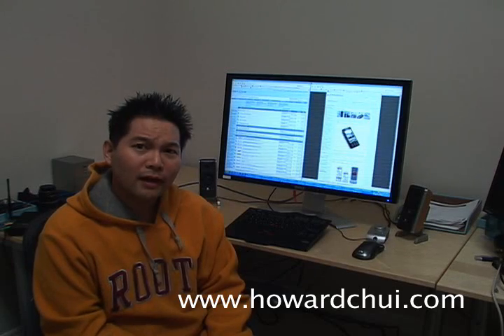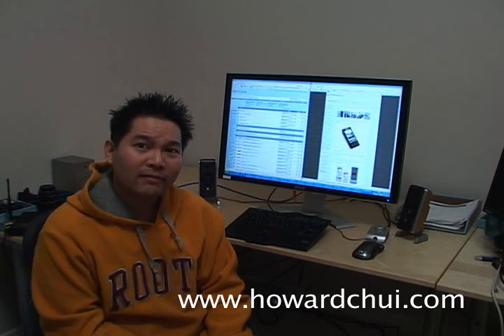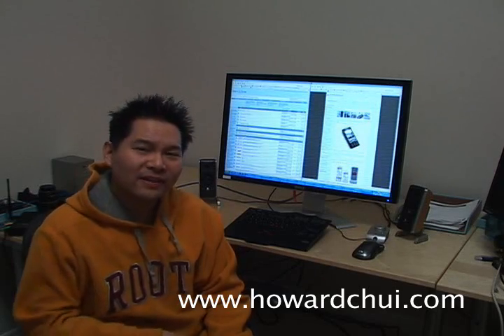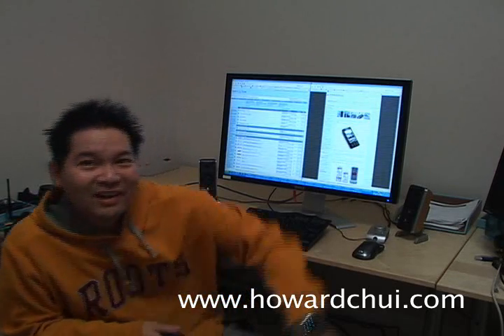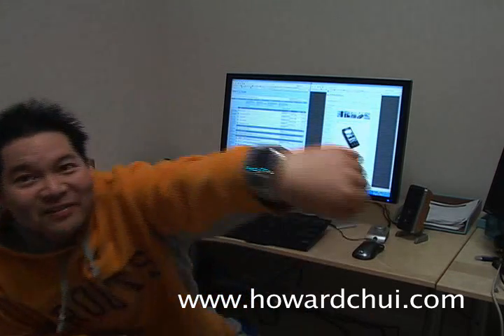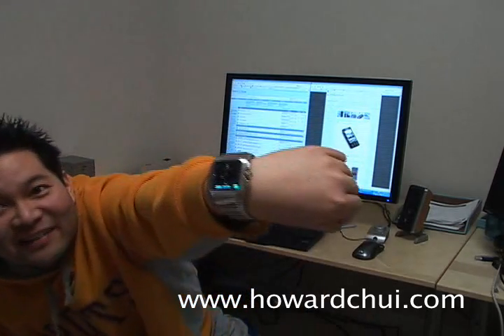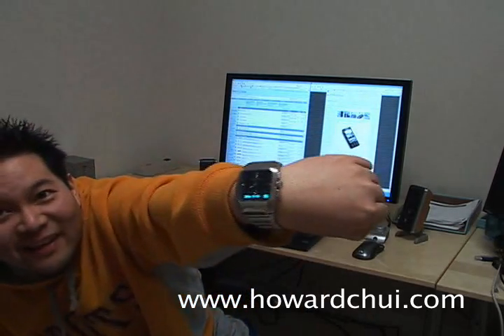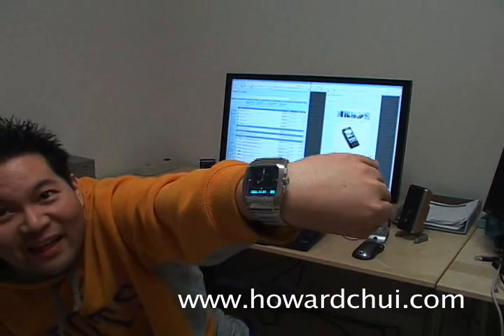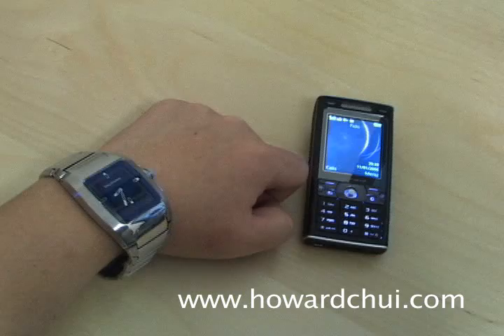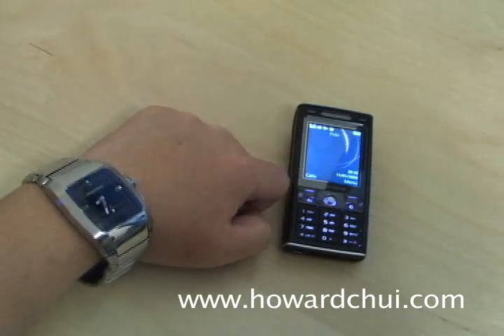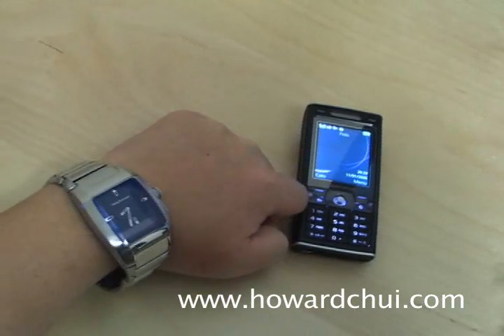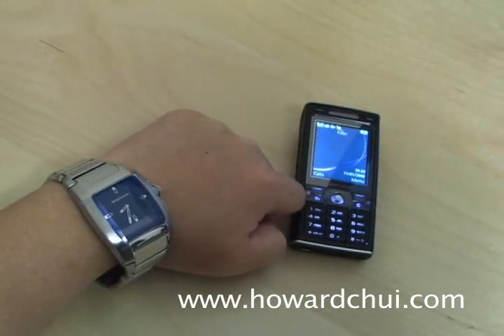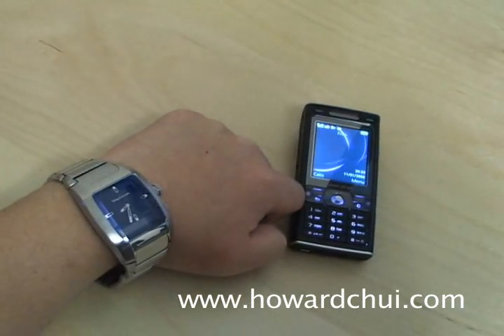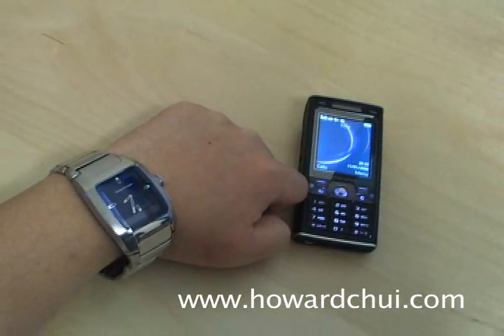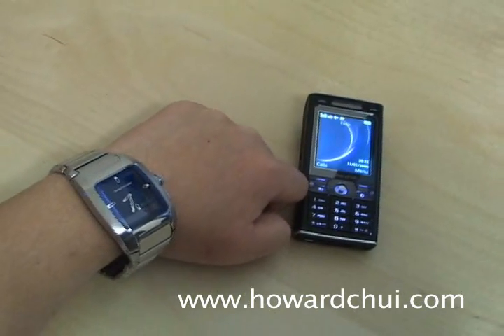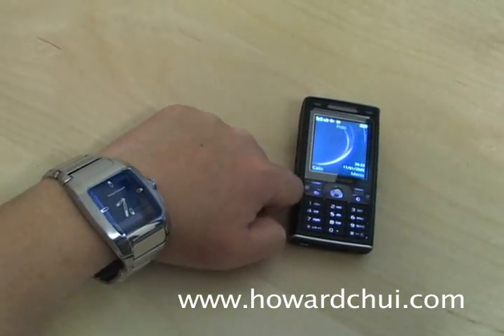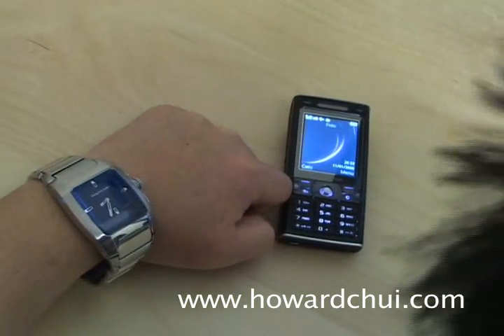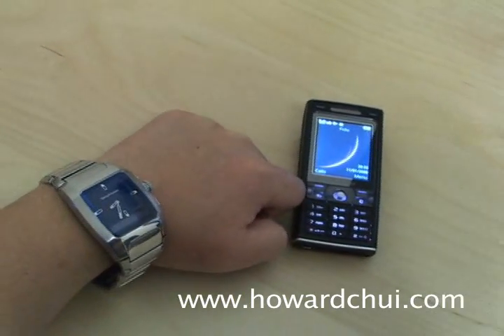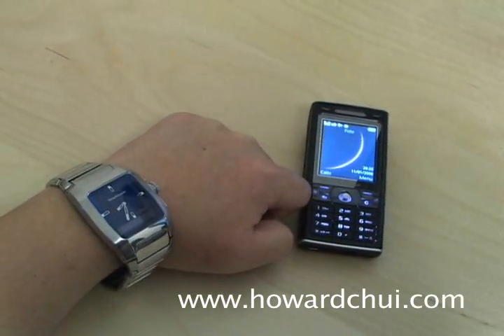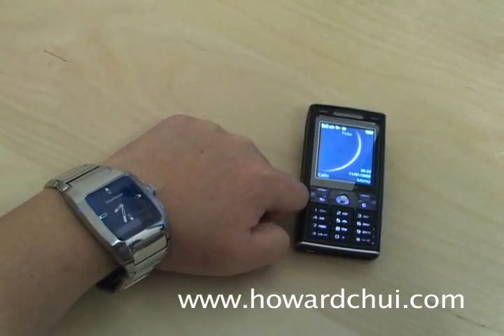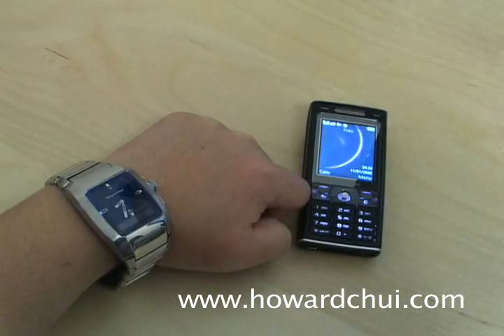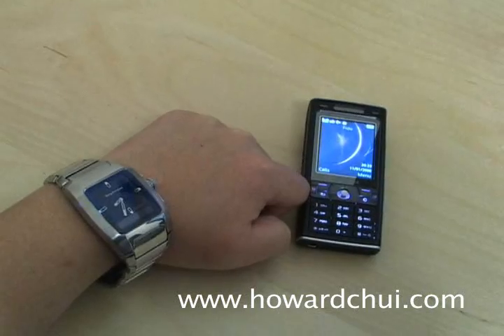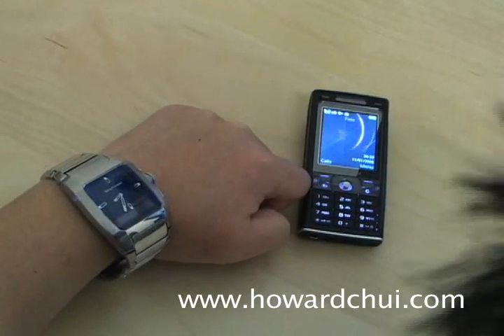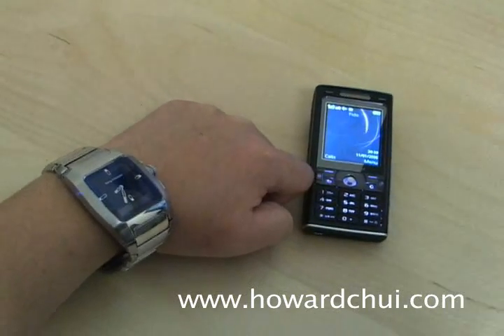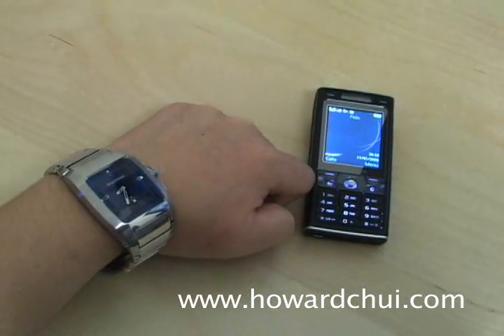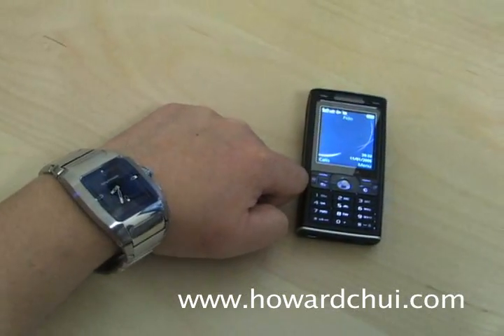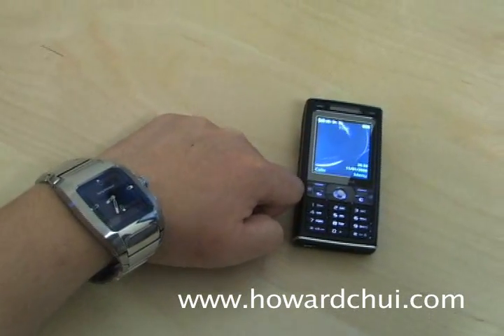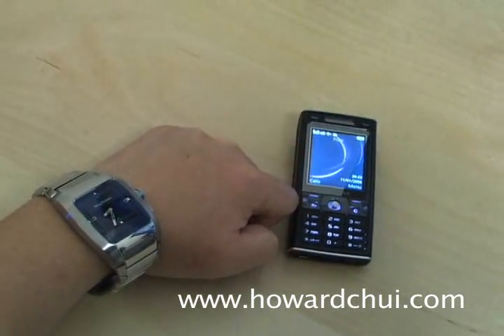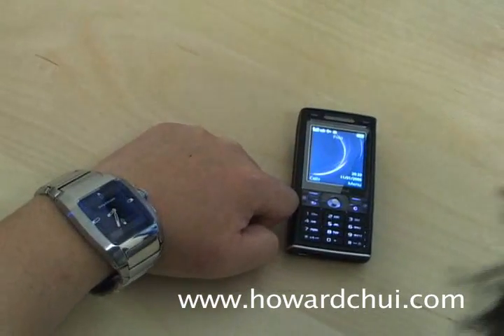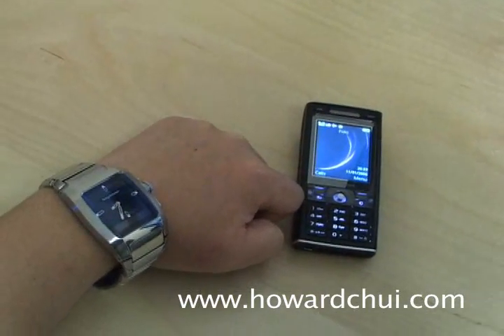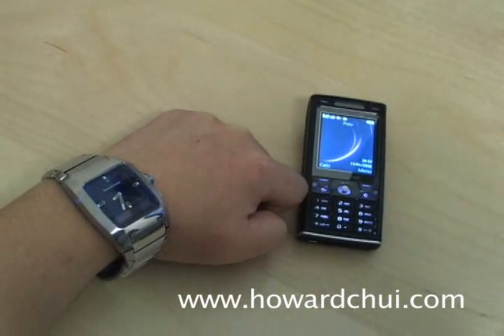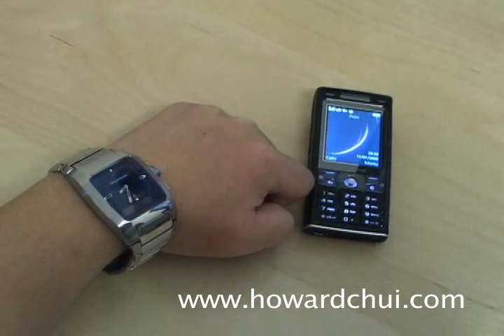I'm Howard Chui. Check out my new watch. This is the Sony Ericsson MBW100 — it's a Bluetooth watch. It connects to your compatible Sony Ericsson phone. In this case I'm using it with the K790A.